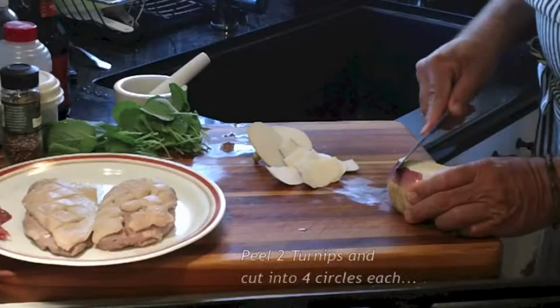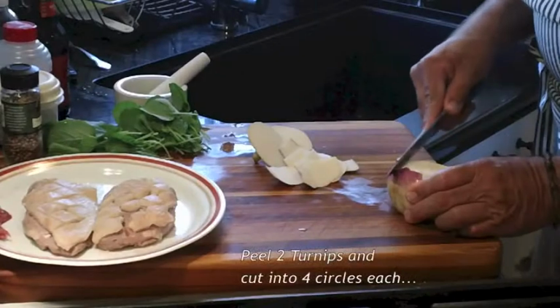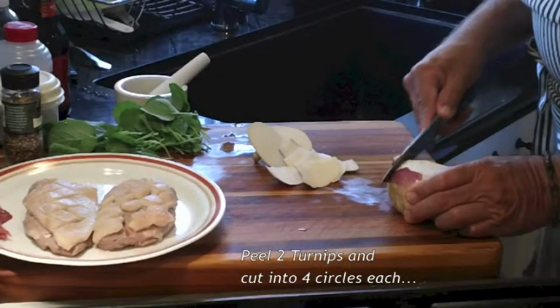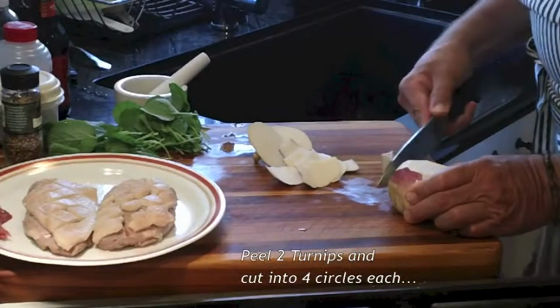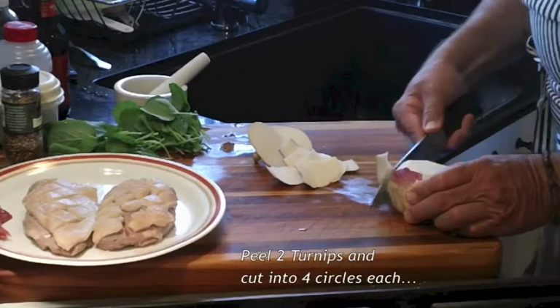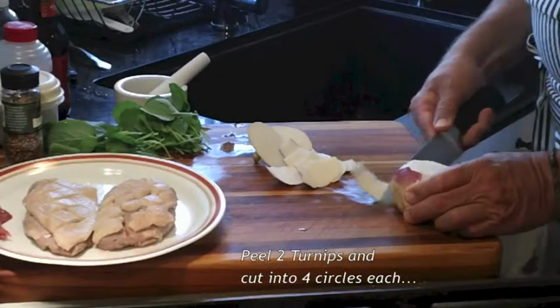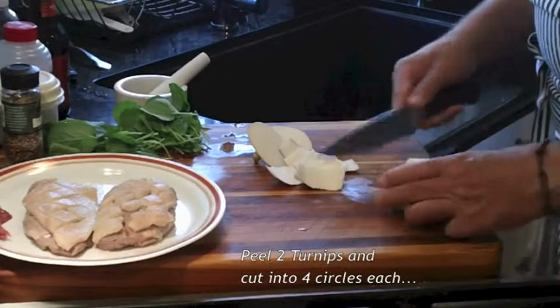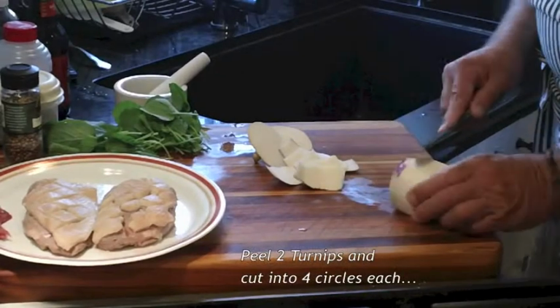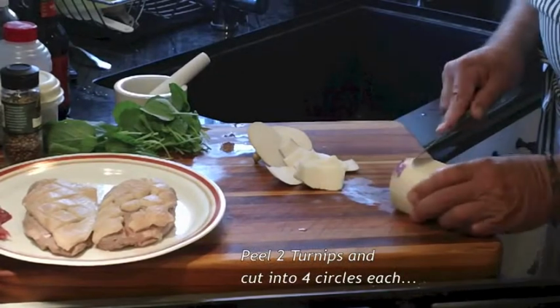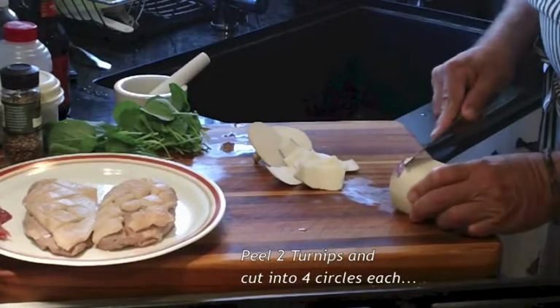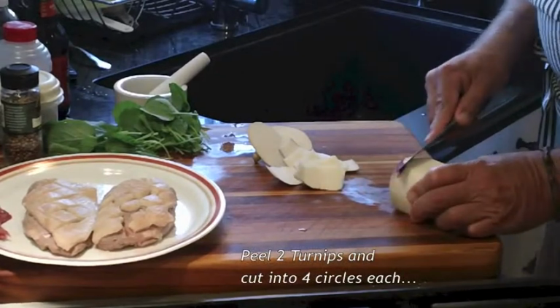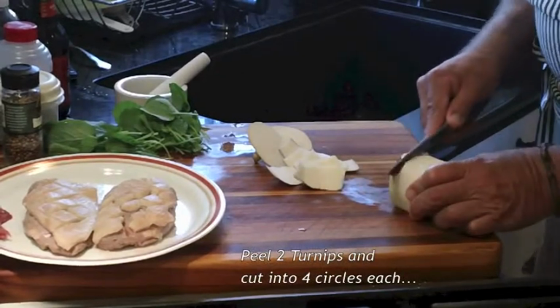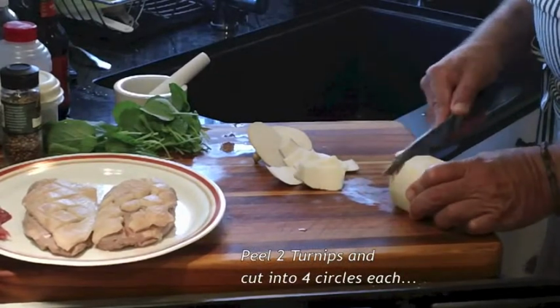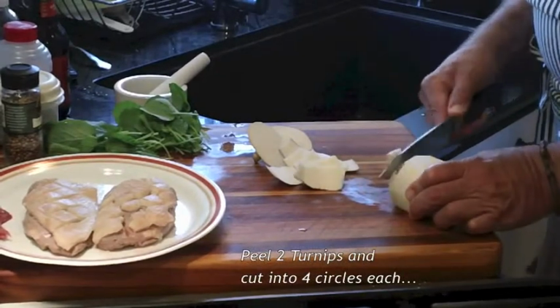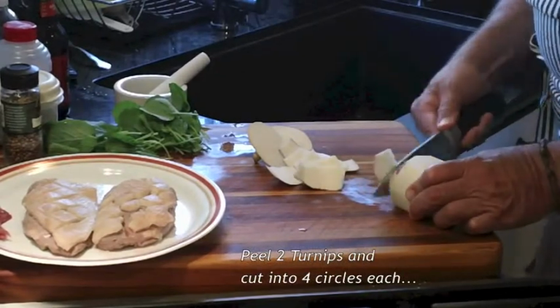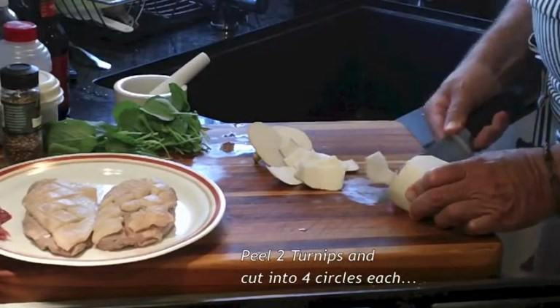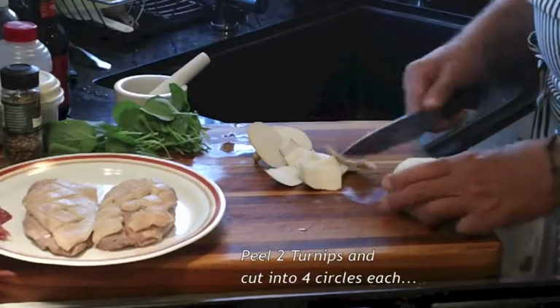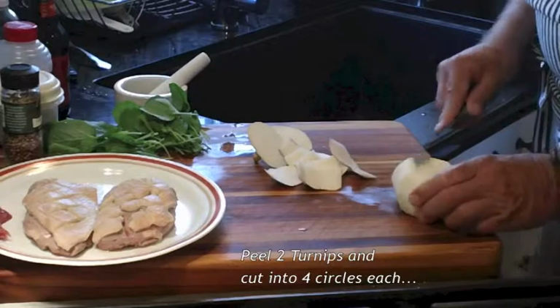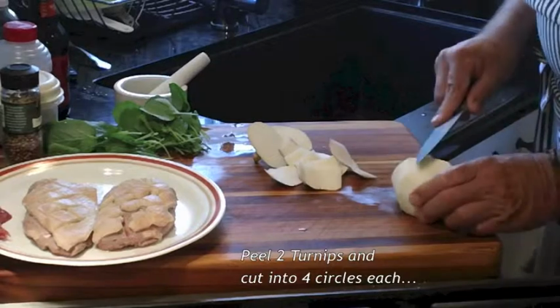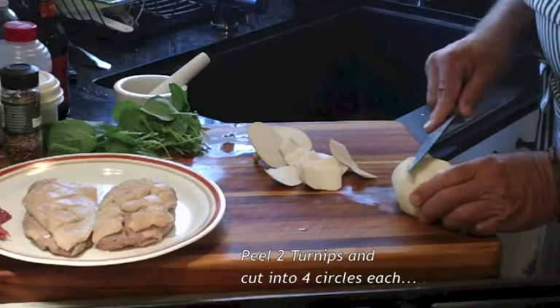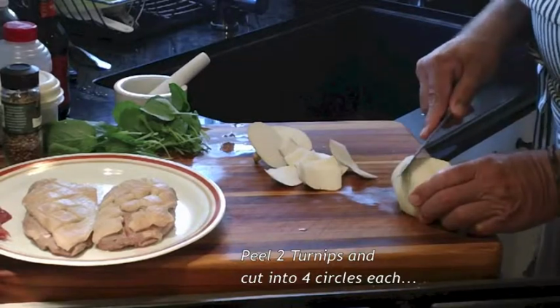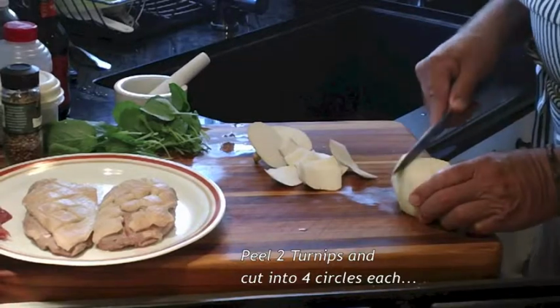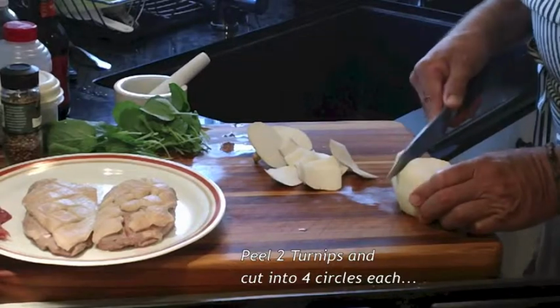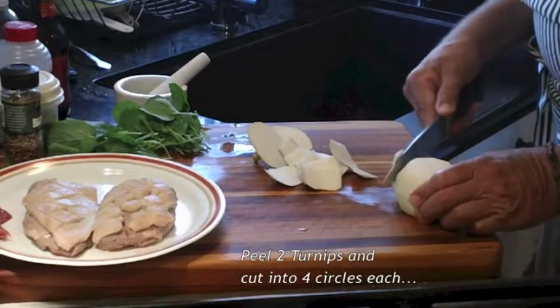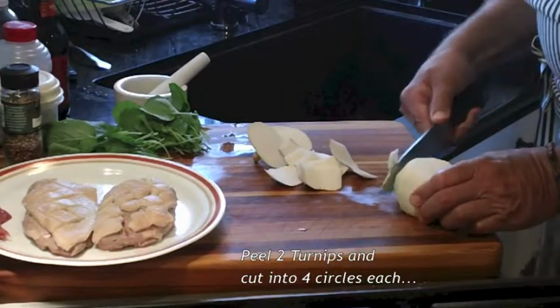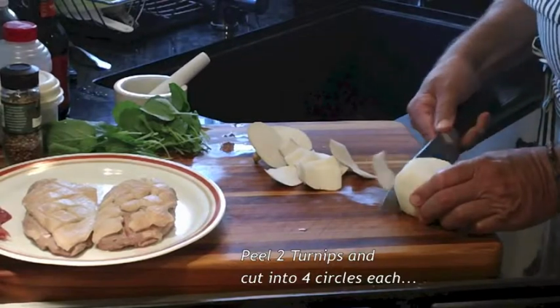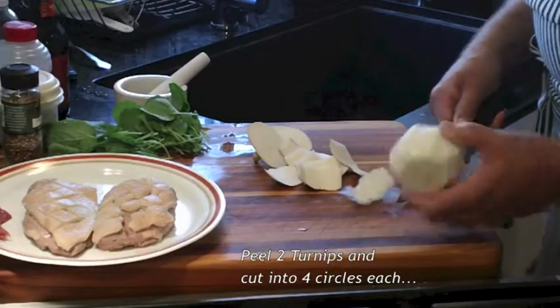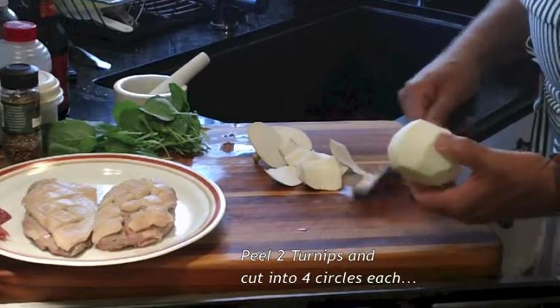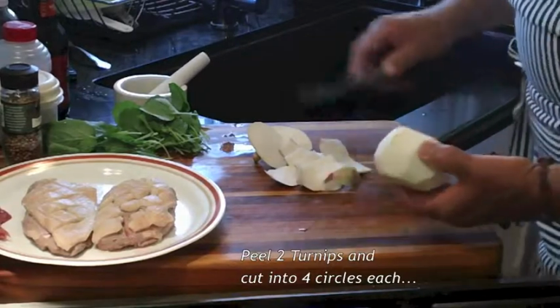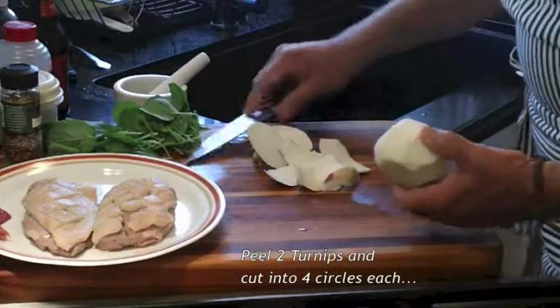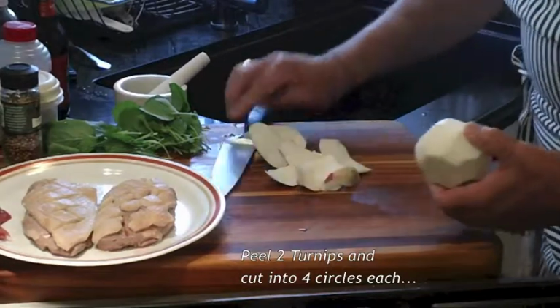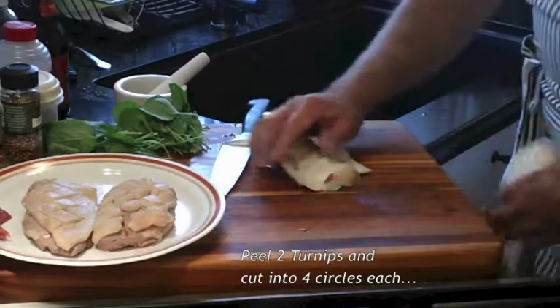Next, I peel my turnips and cut four slices out of each.